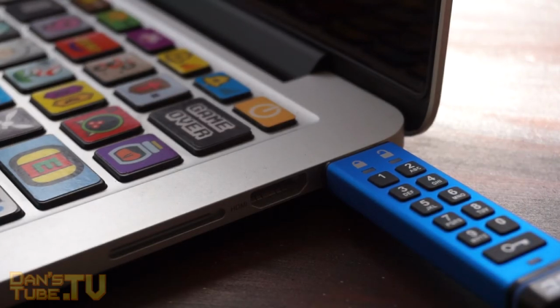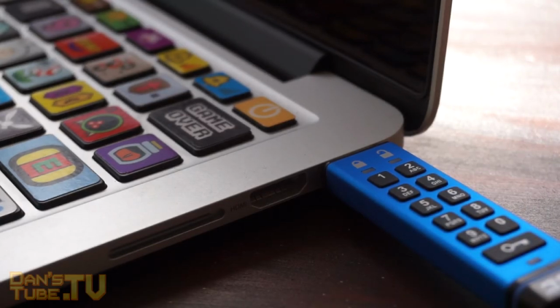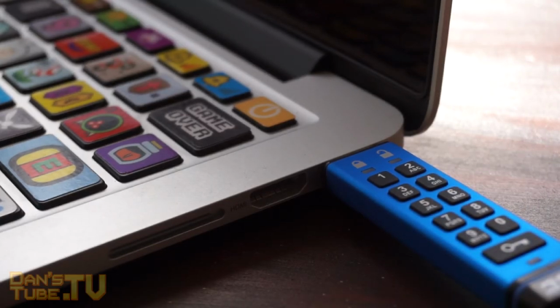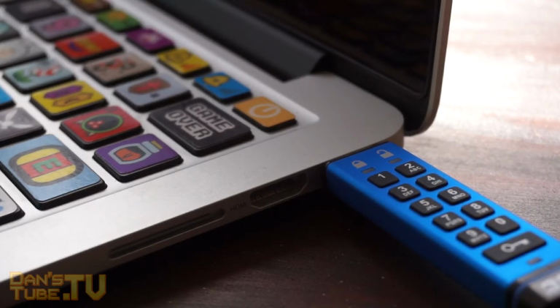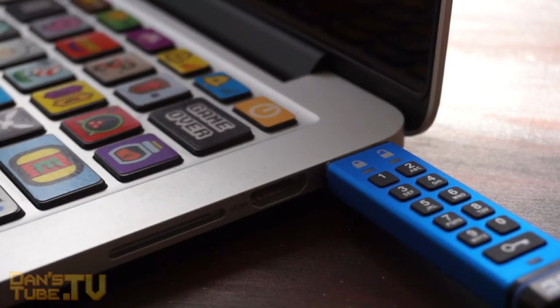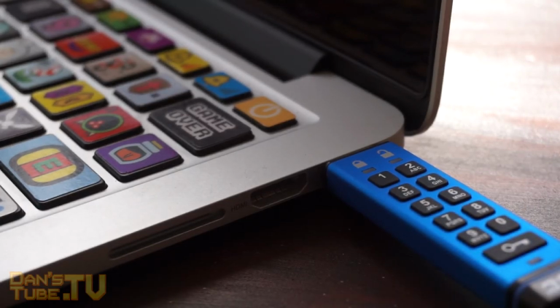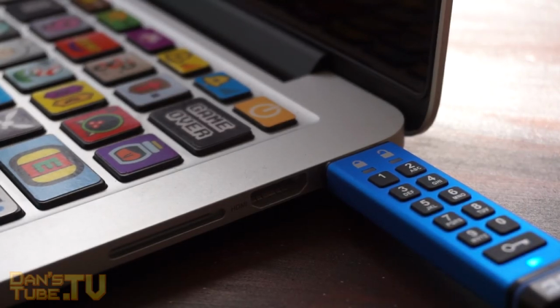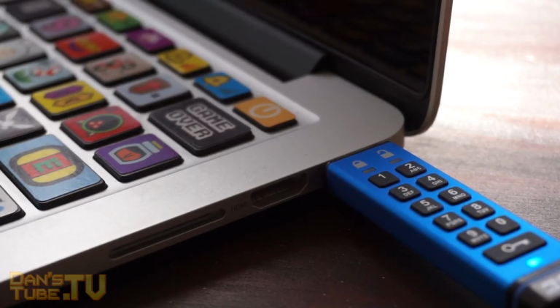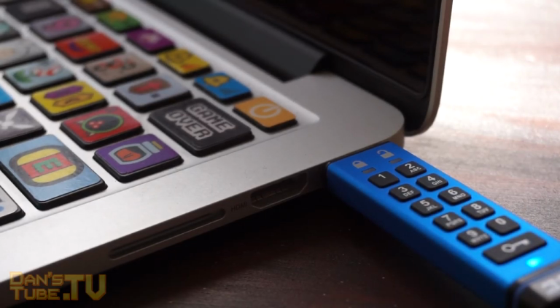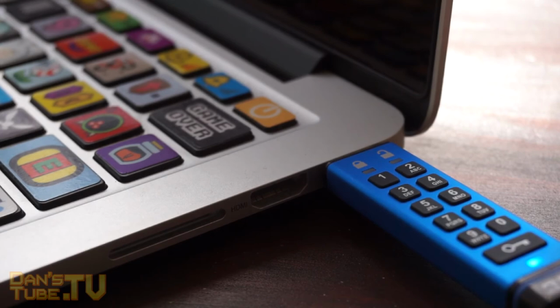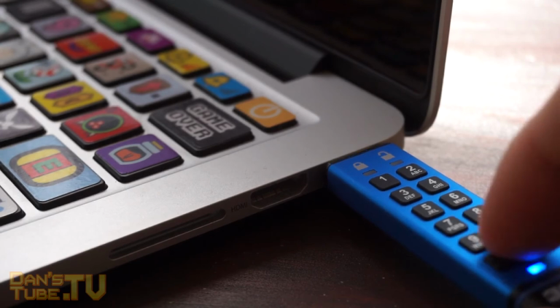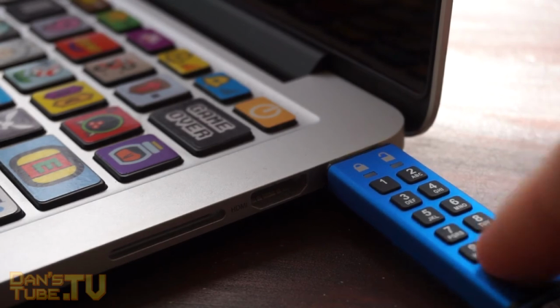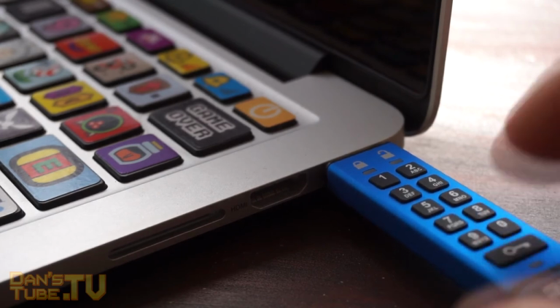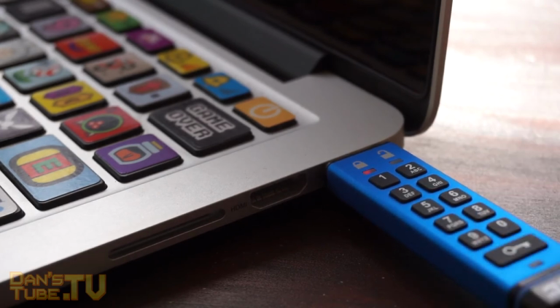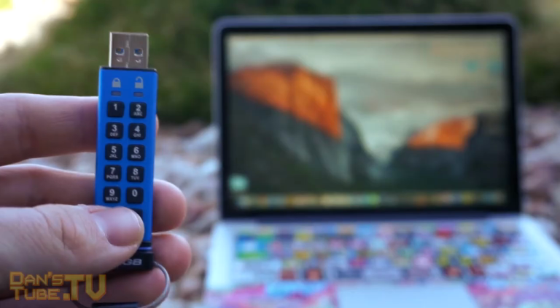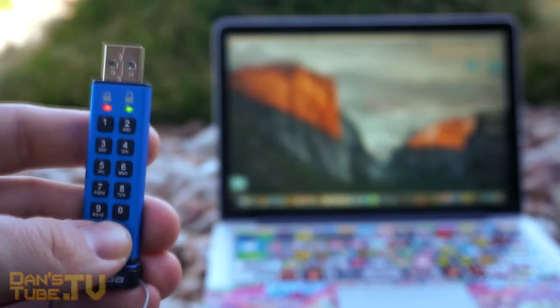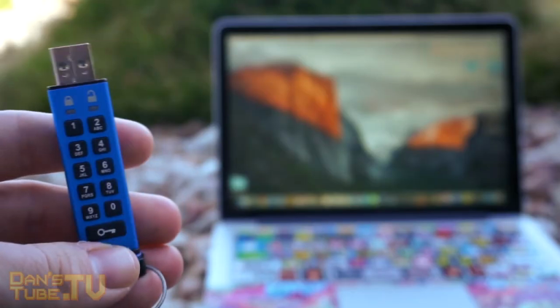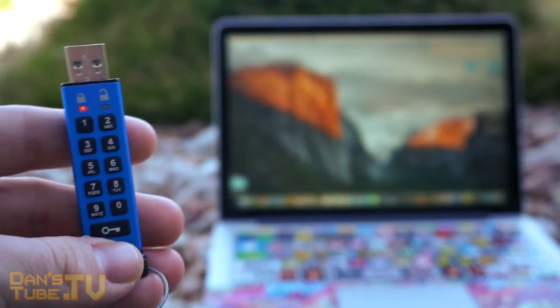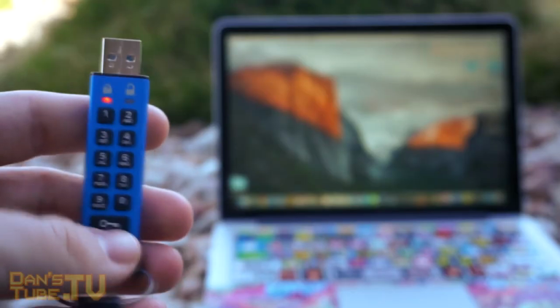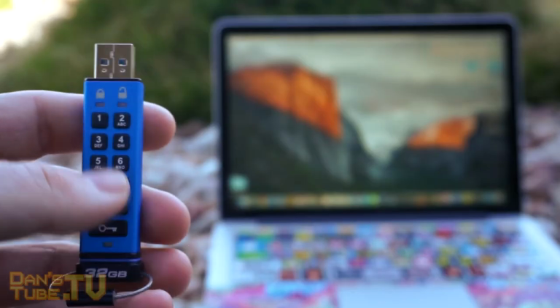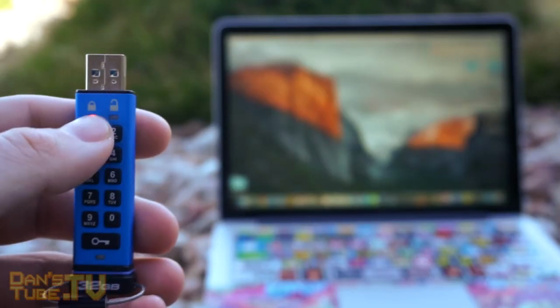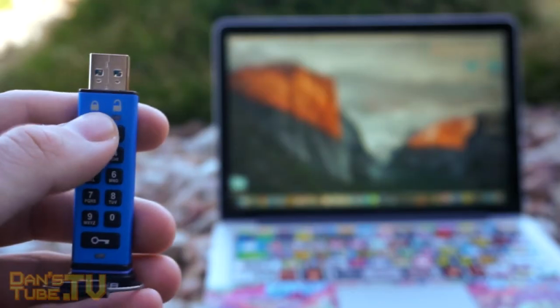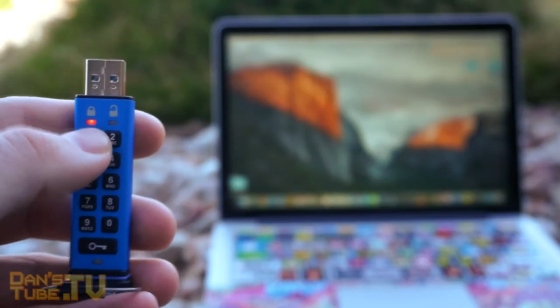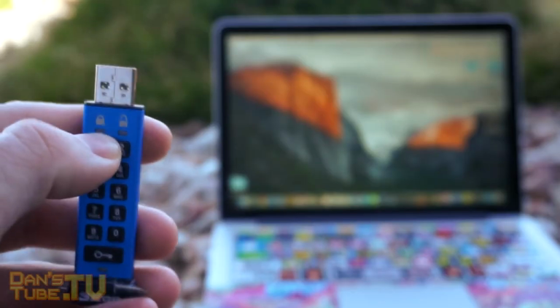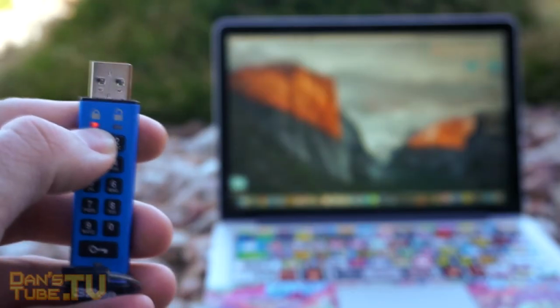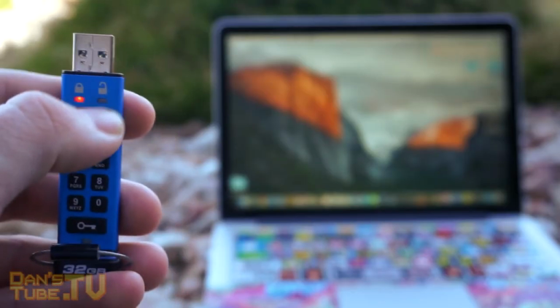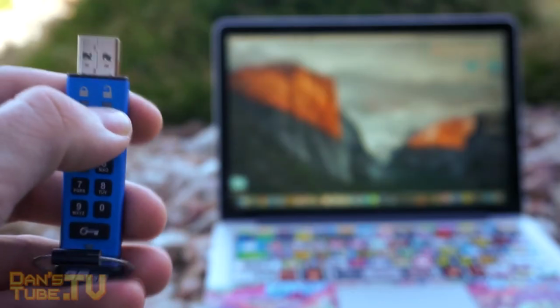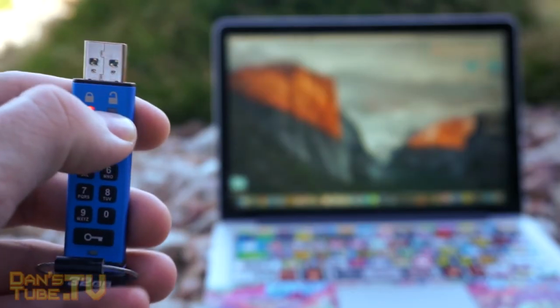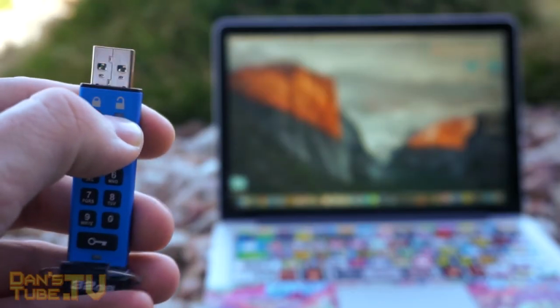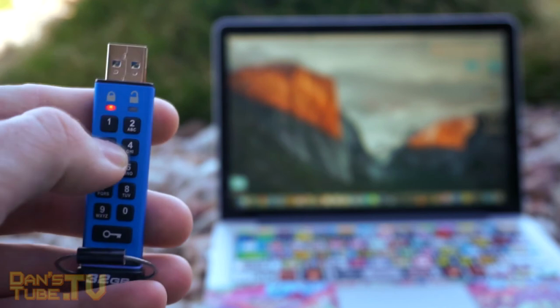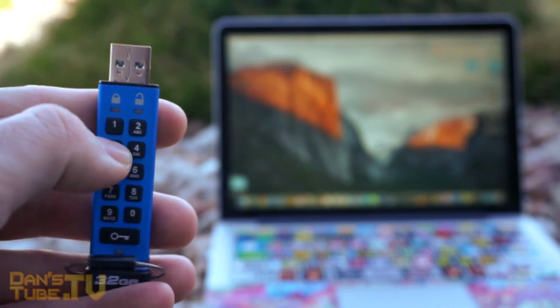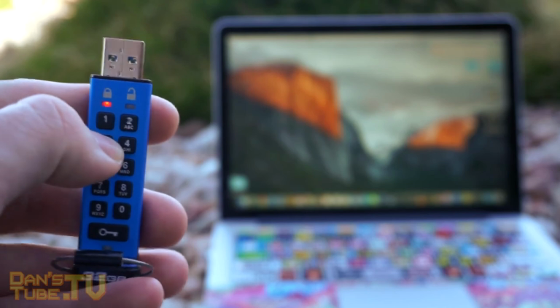Anyway, that's the end of this quick little video. This little USB is very cool. If you check it out, let me know what you think in the comments below, and let me know what you thought of my video.